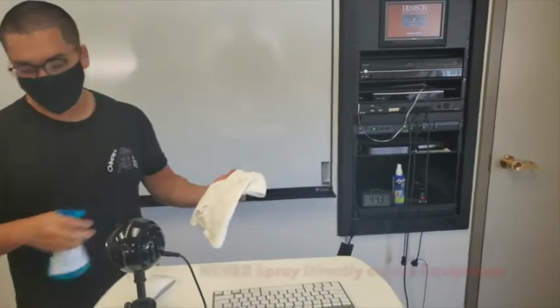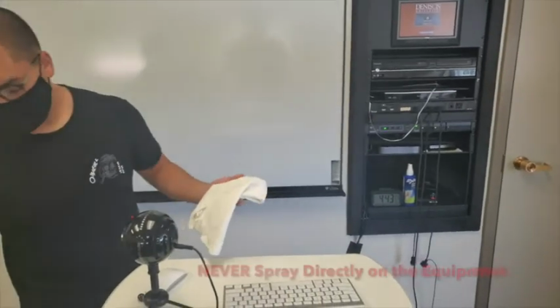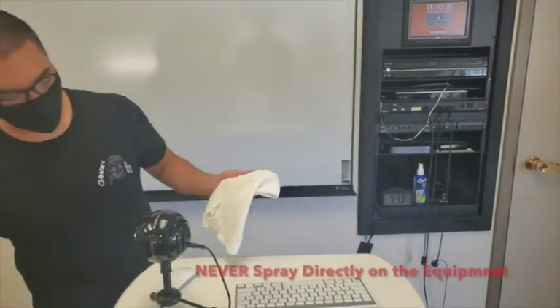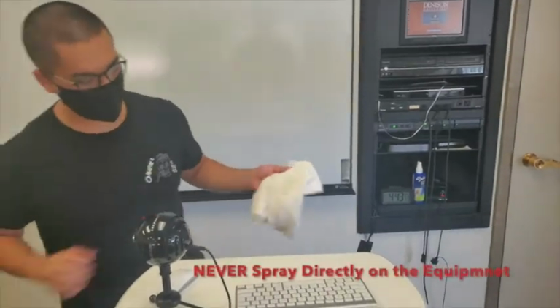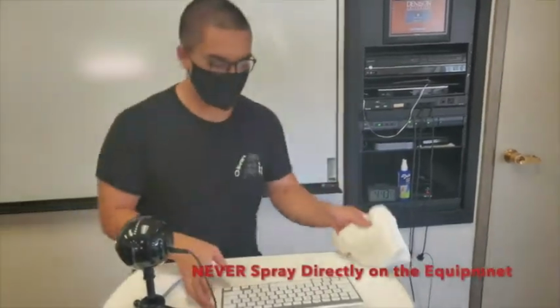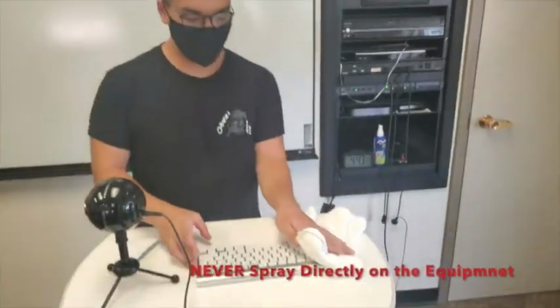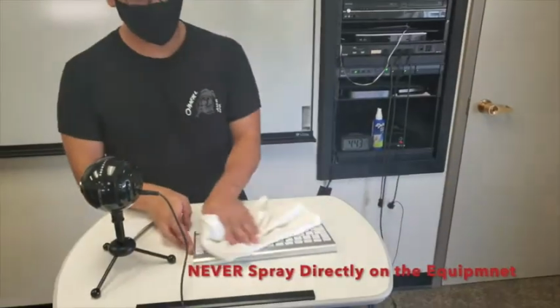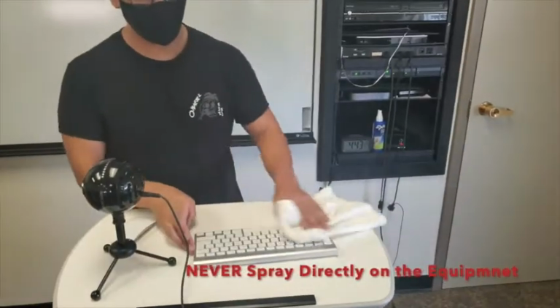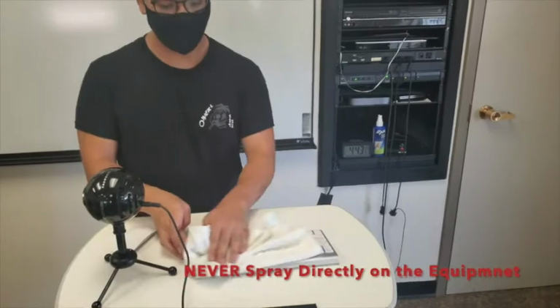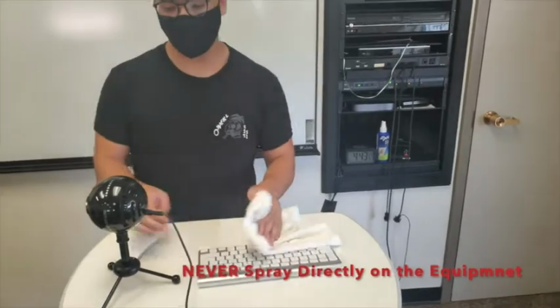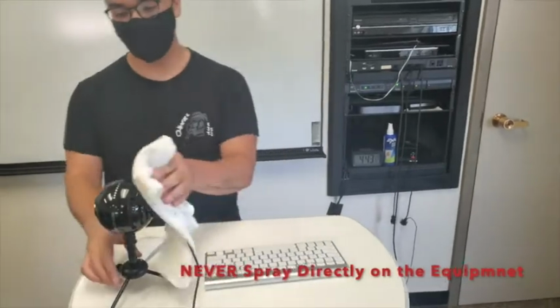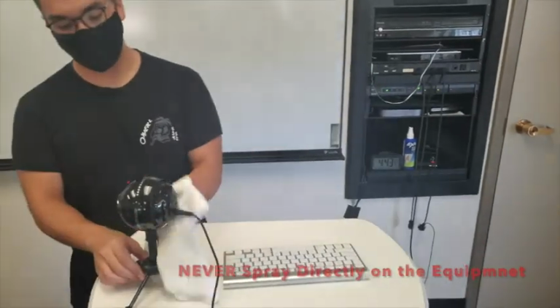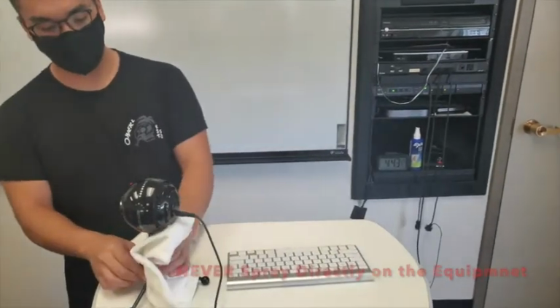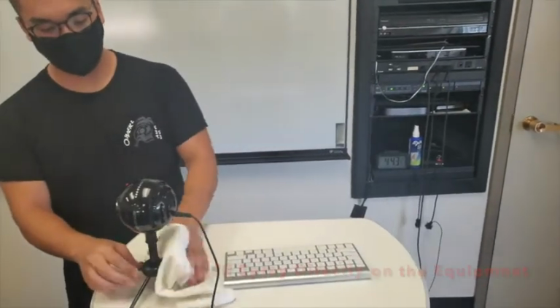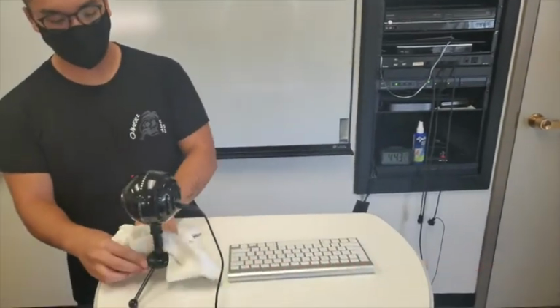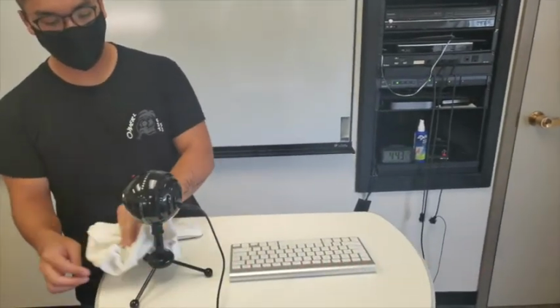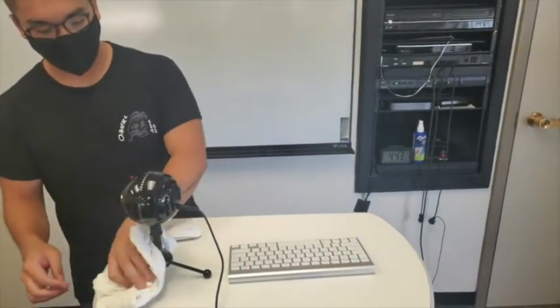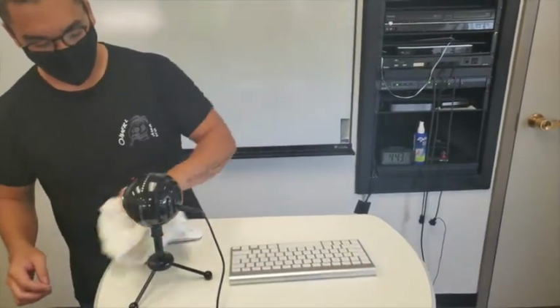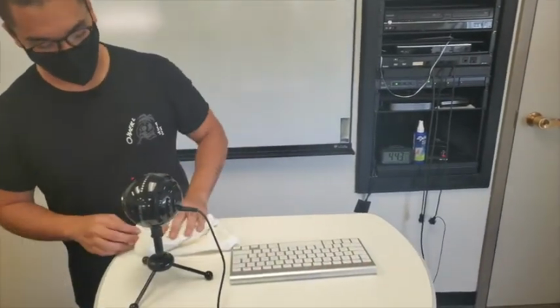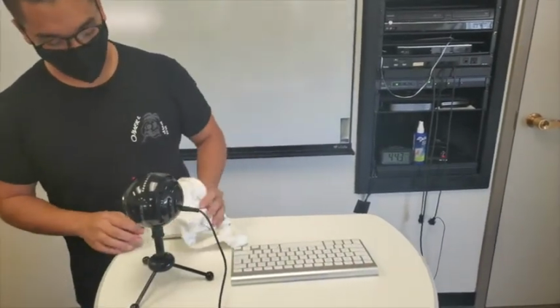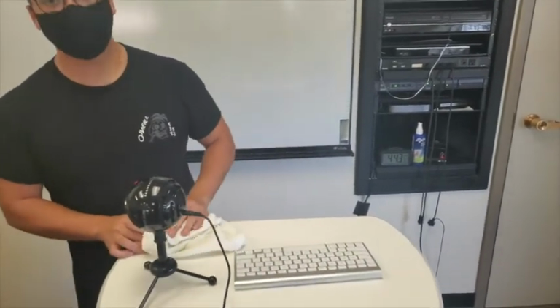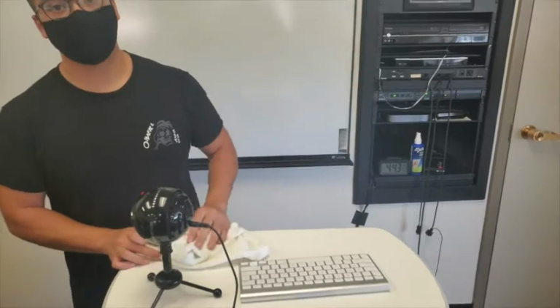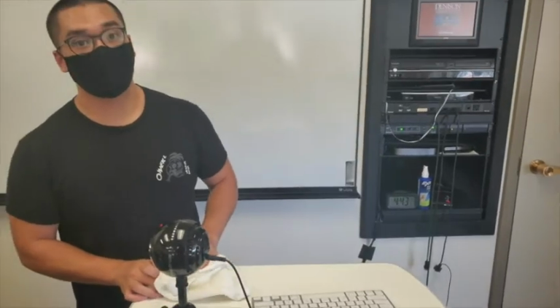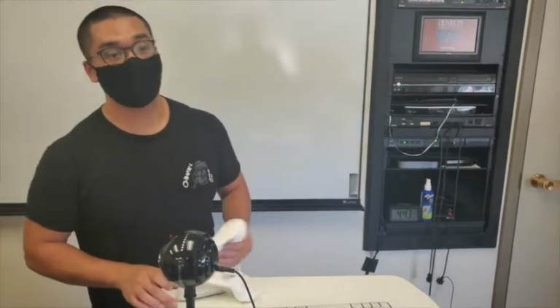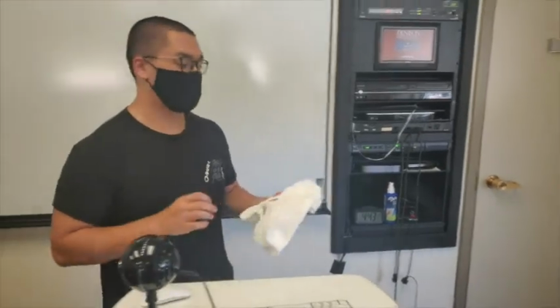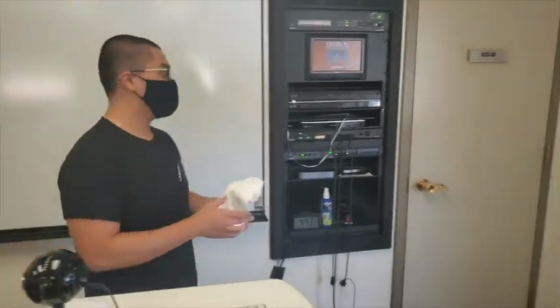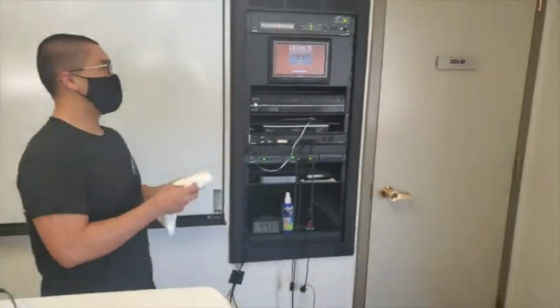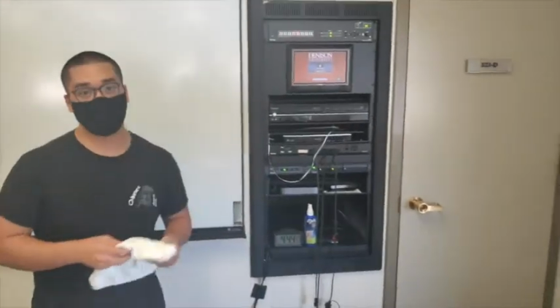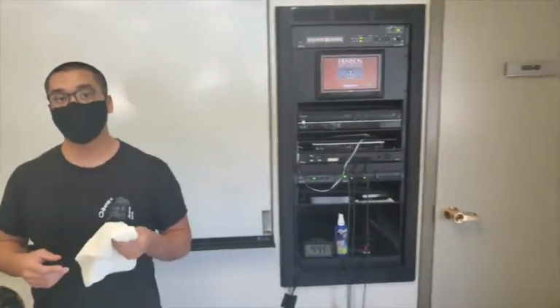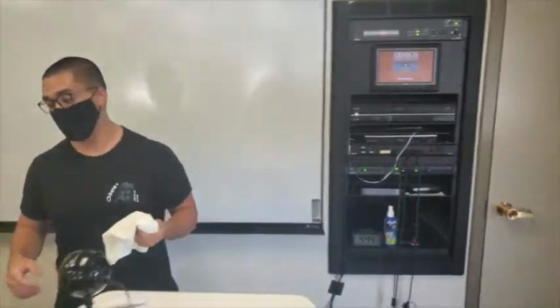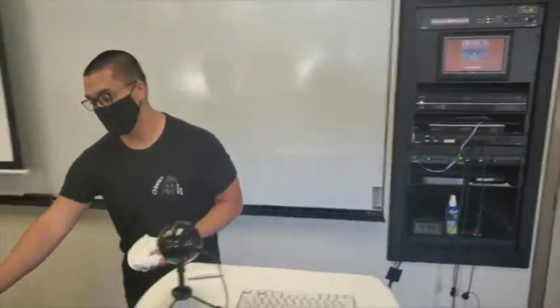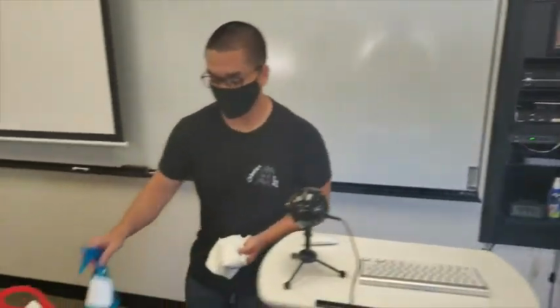You can use this to wipe down the keyboard, wipe down the microphone, anywhere that you're touching it — basically any technology that you're going to be using in the classroom. Make sure that you clean it using this solution.